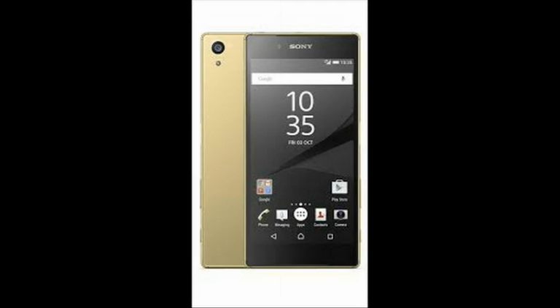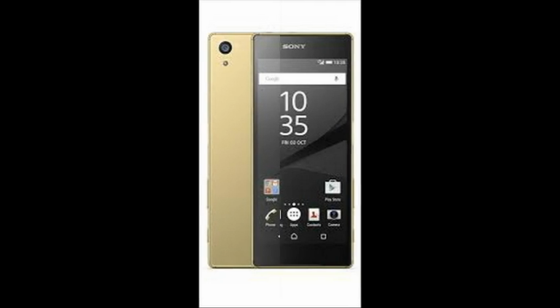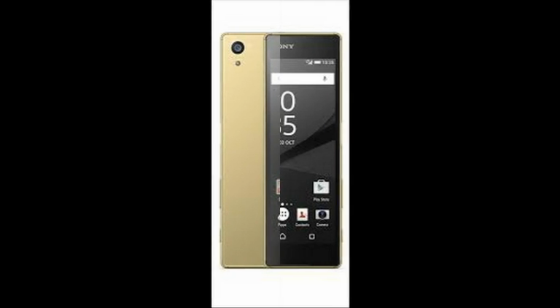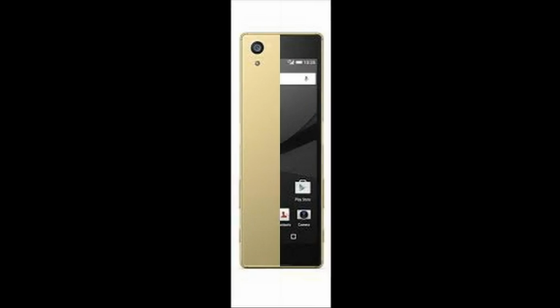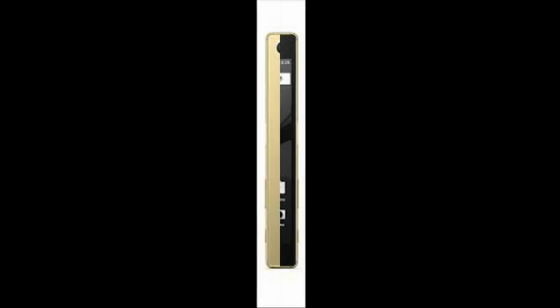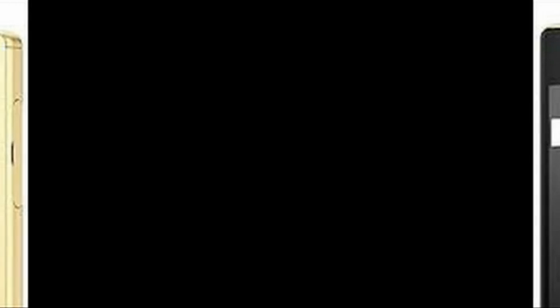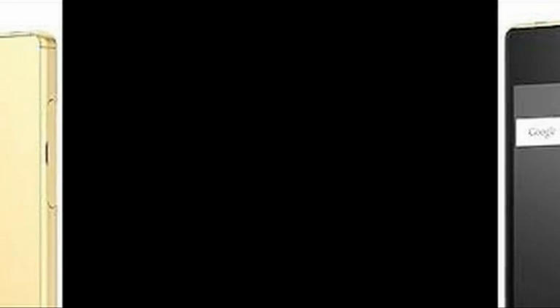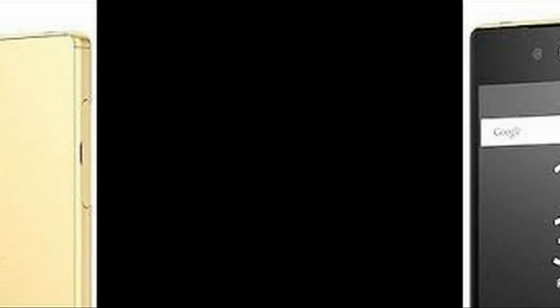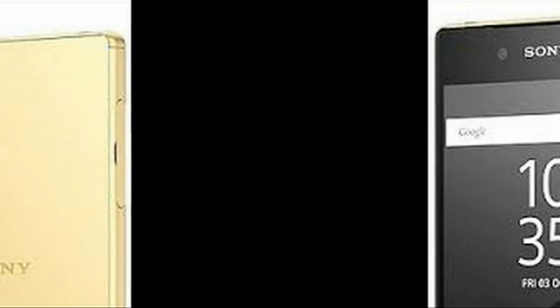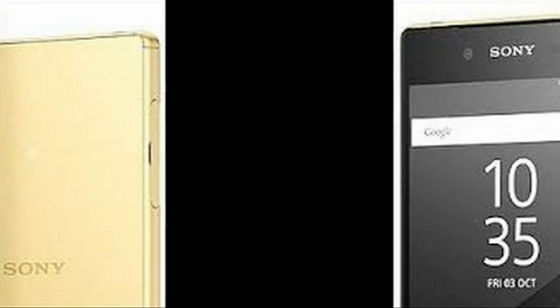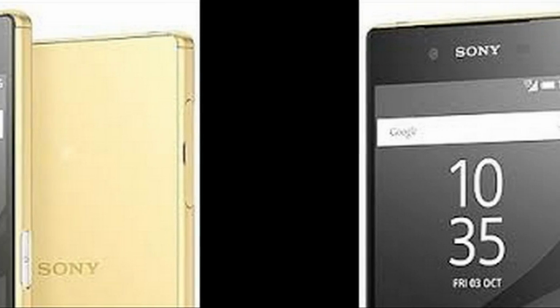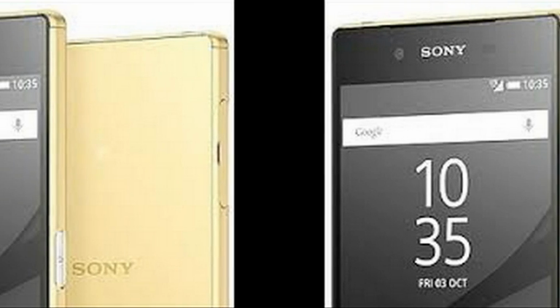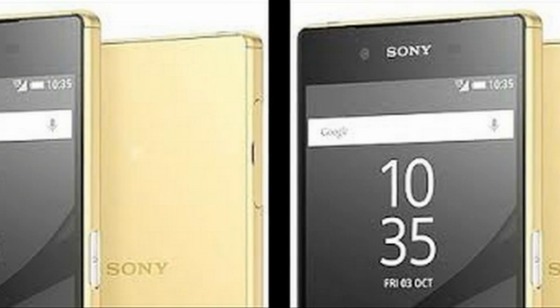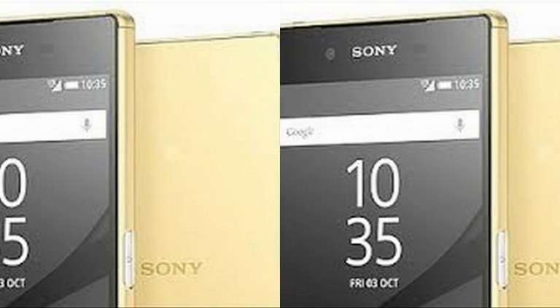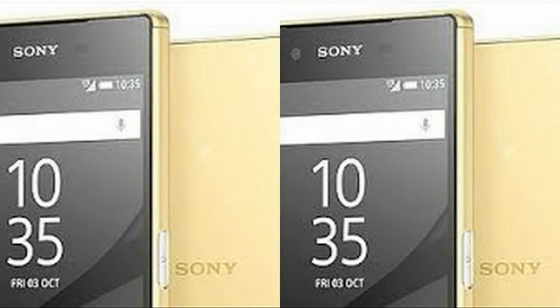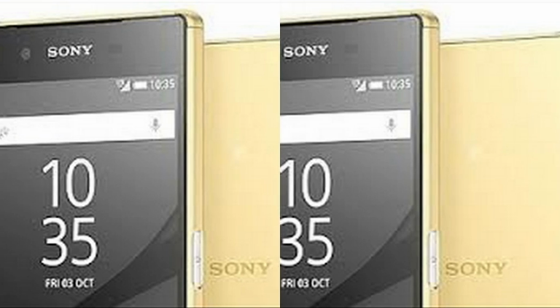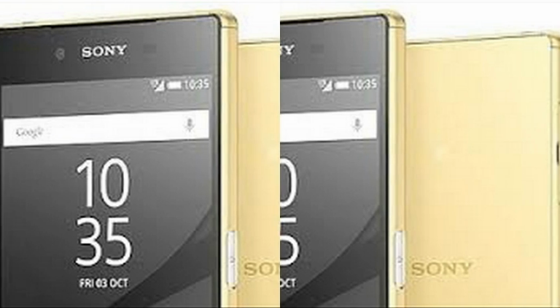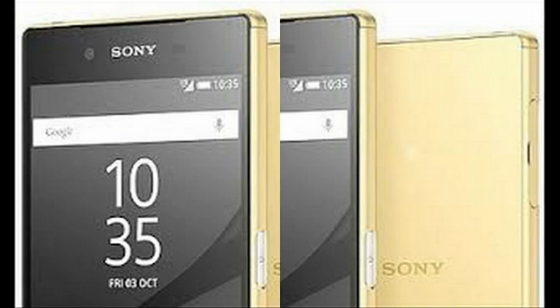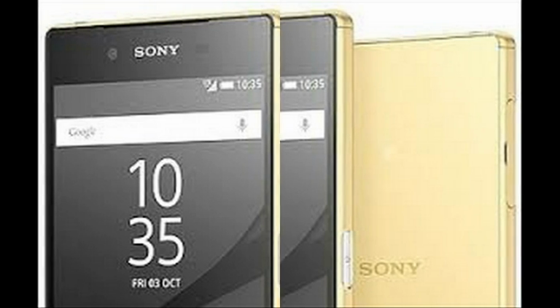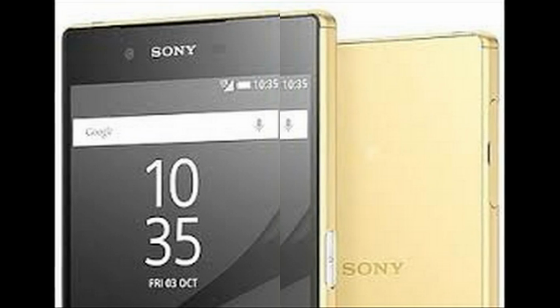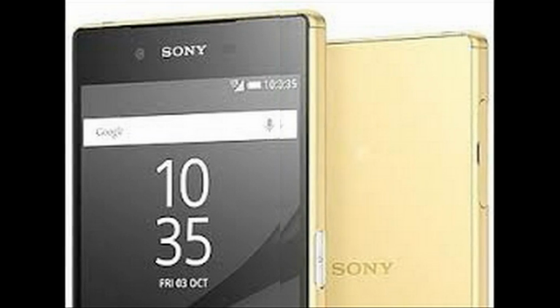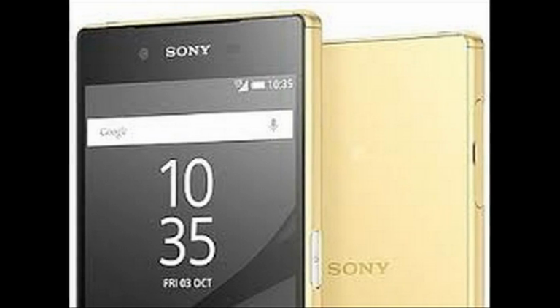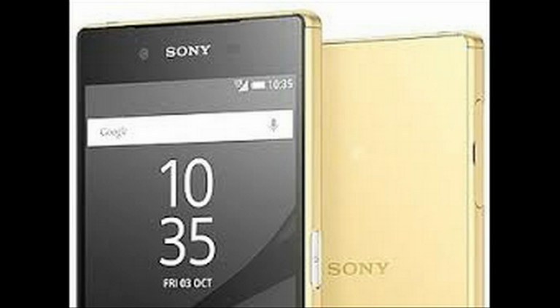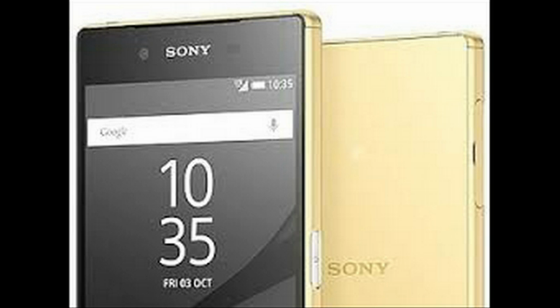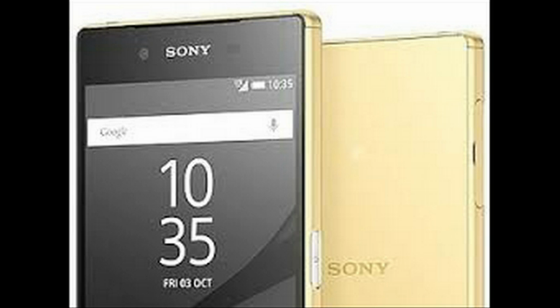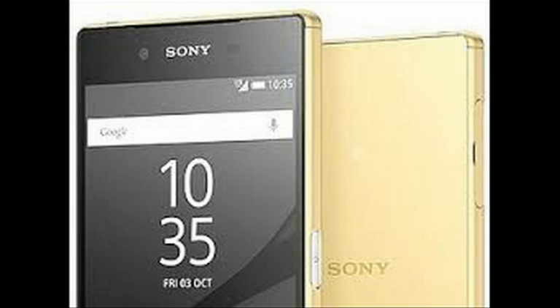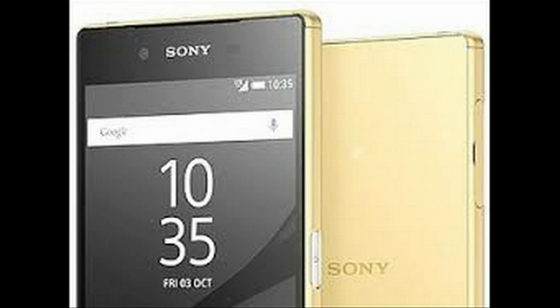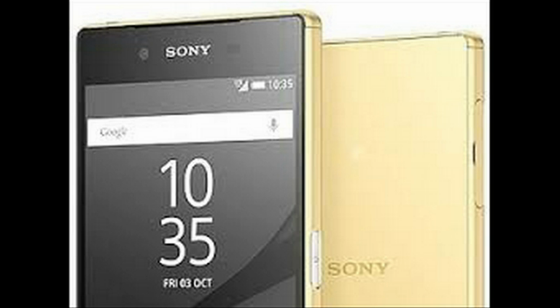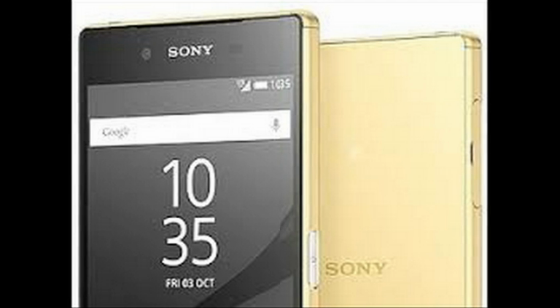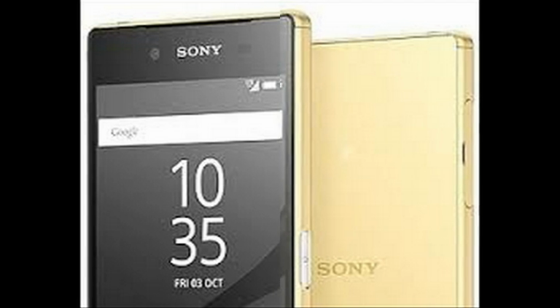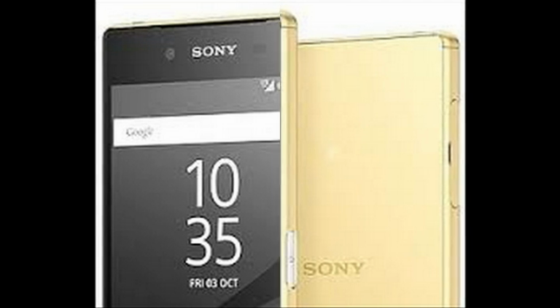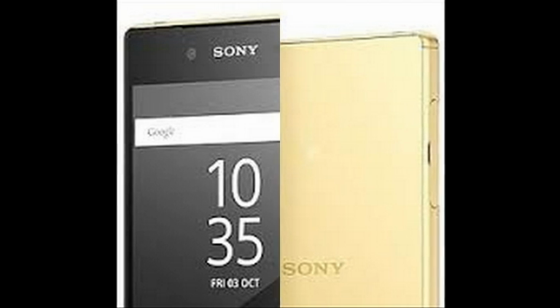The Sony Xperia Z5 Premium is powered by a beefy 3430 mAh battery, sealed in as expected. It's 500 mAh more than the battery unit in the Z5, which scored 73 hours, so we are hopeful.